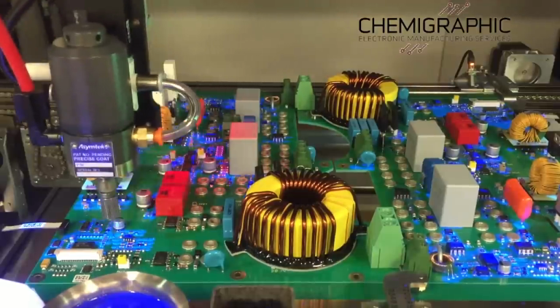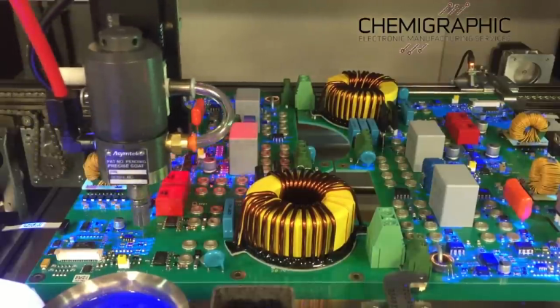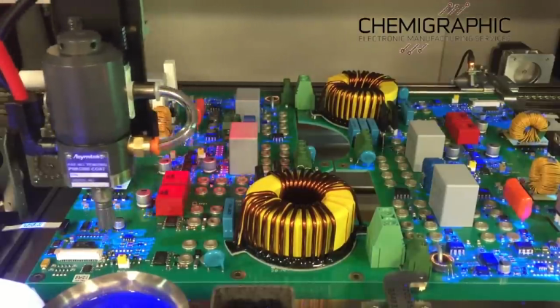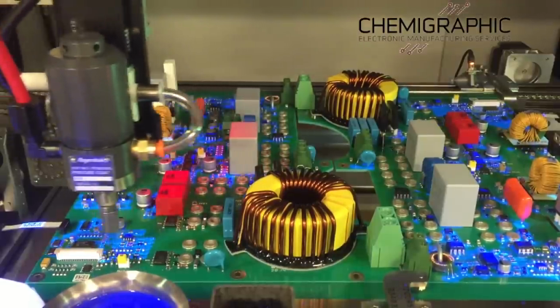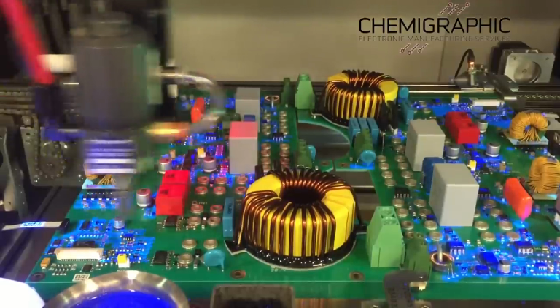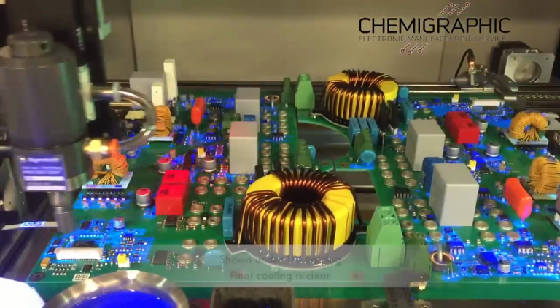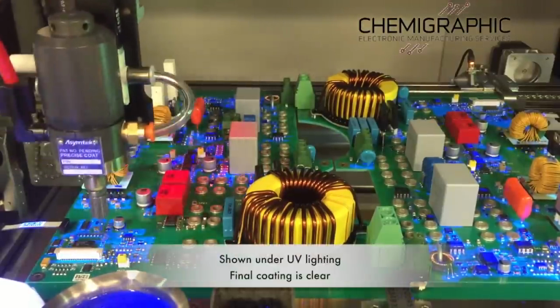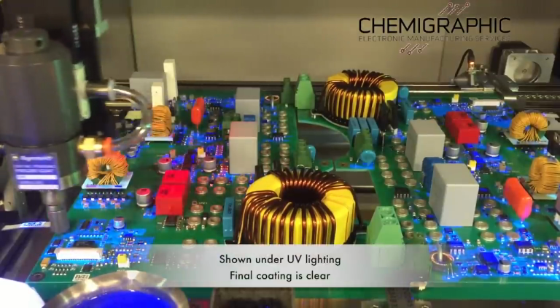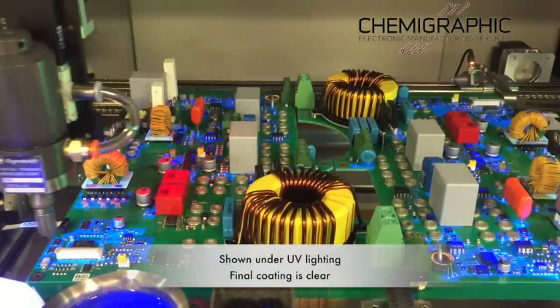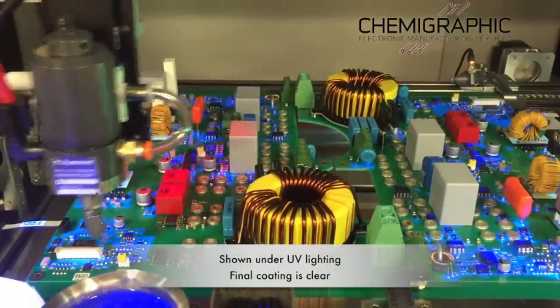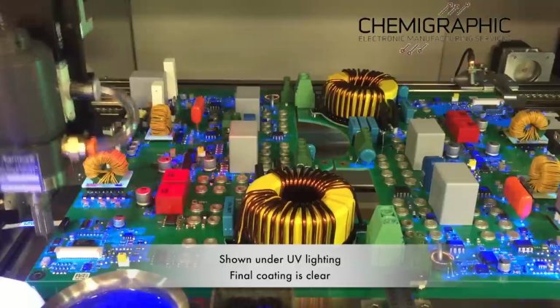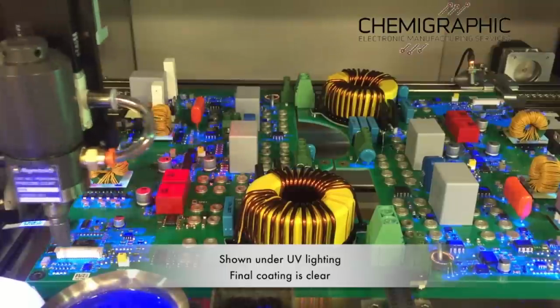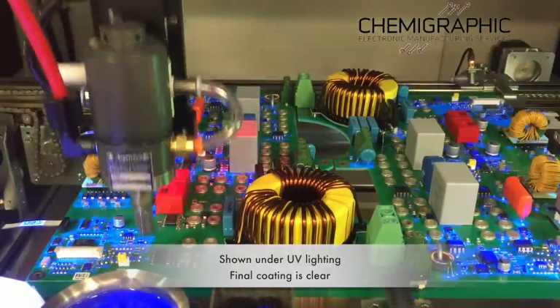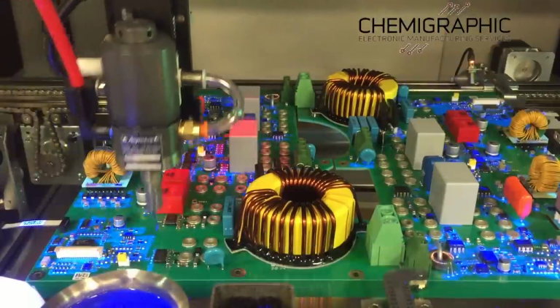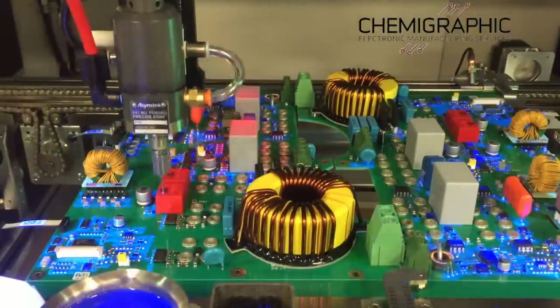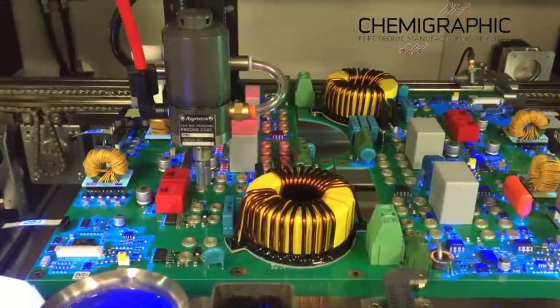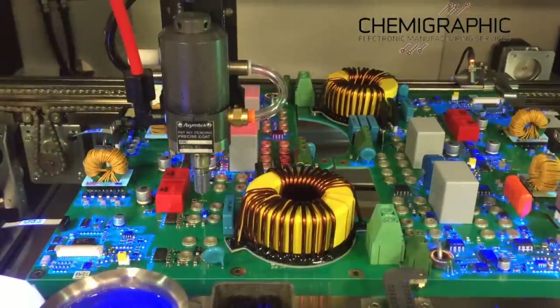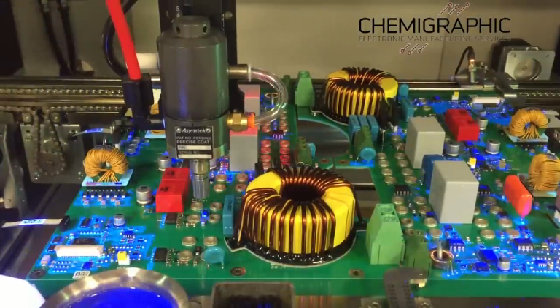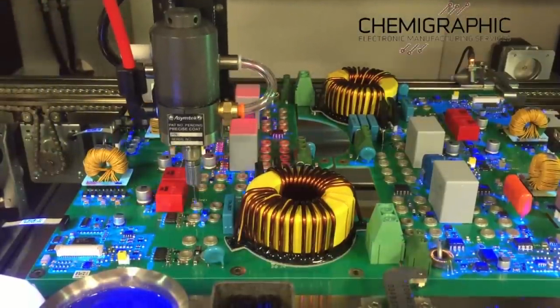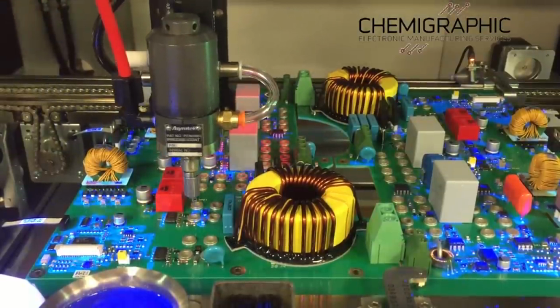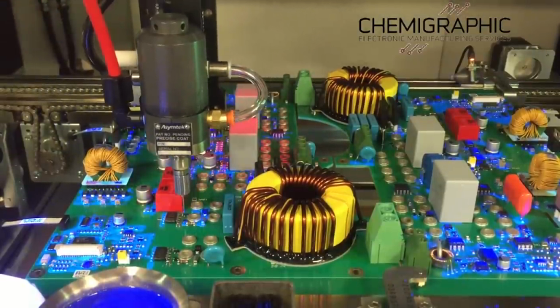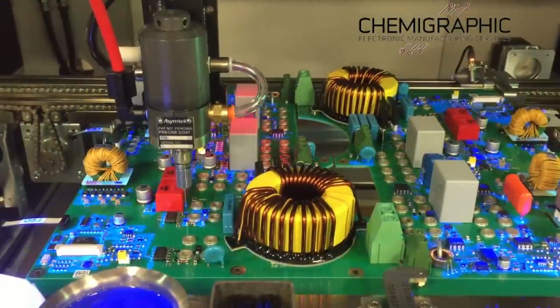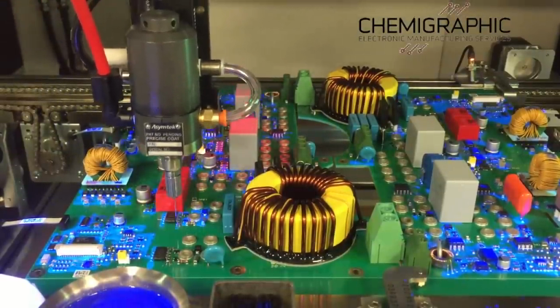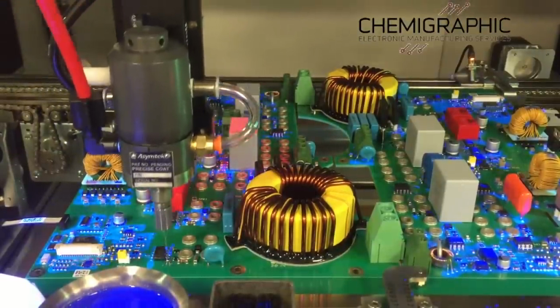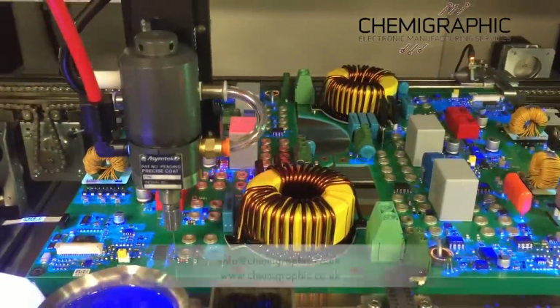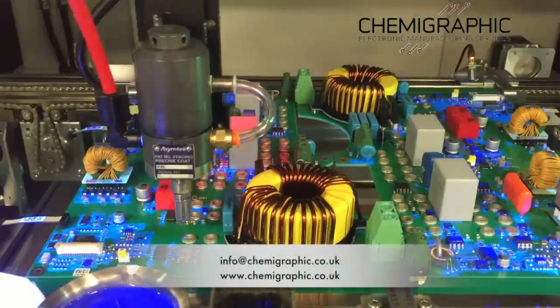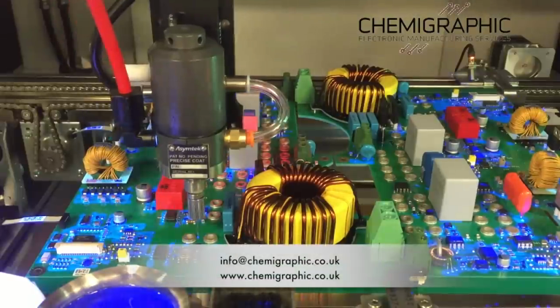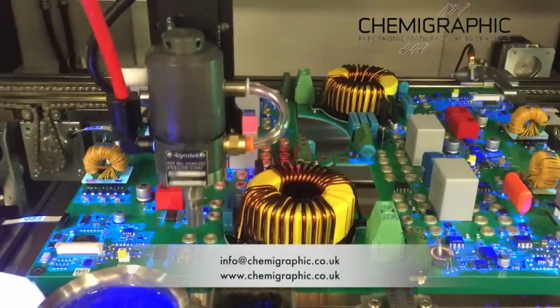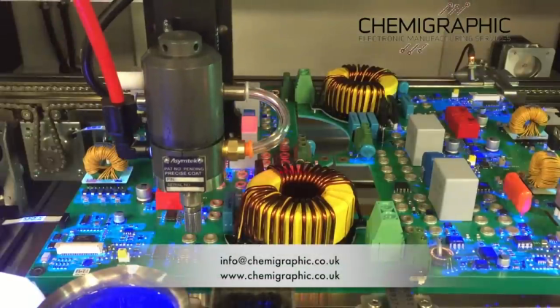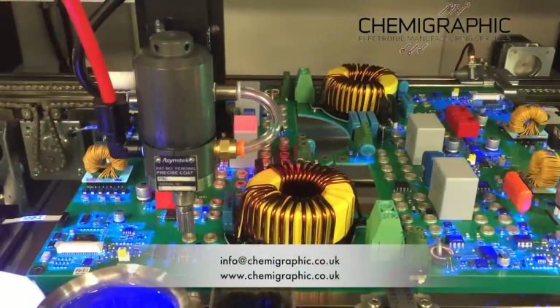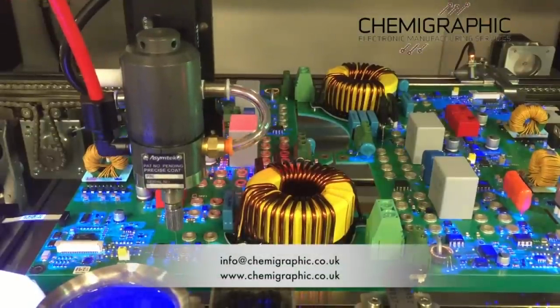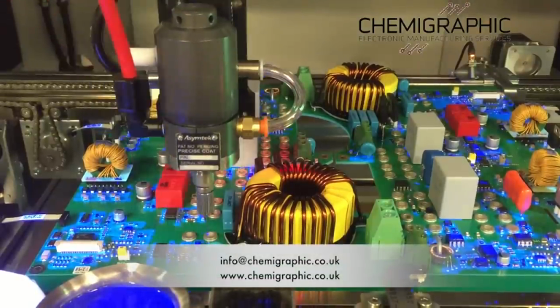As this short video demonstrates, our process is accurate, effective and very fast, regardless of product complexity. Chemographic bring the cost of coating within reach of any product where enhanced reliability is a desirable attribute.